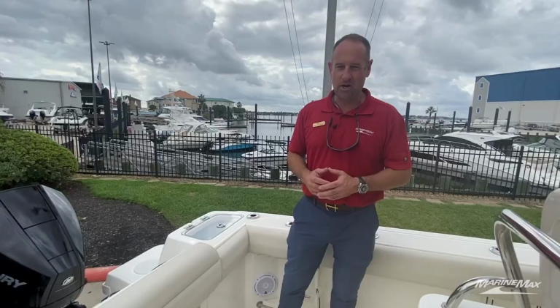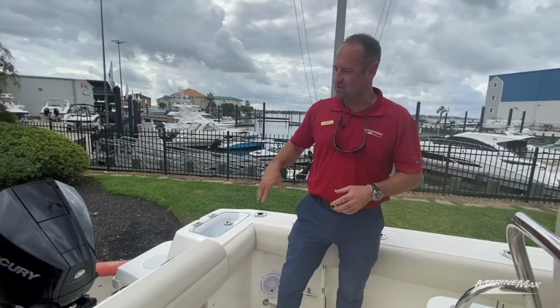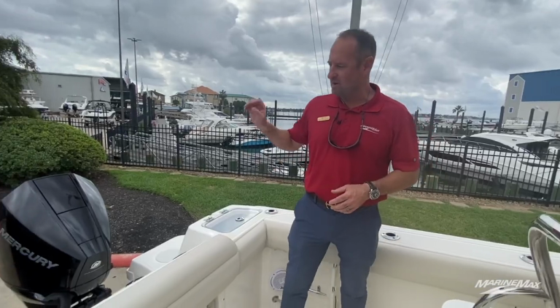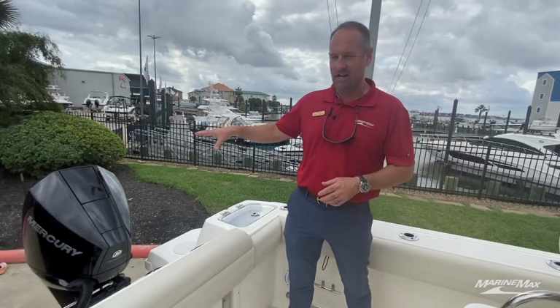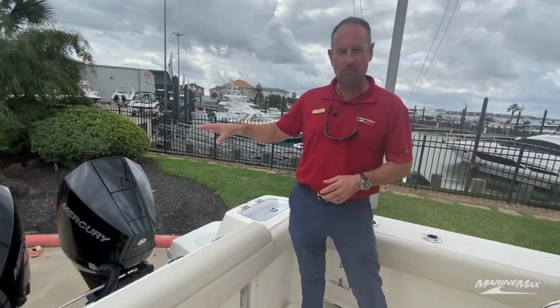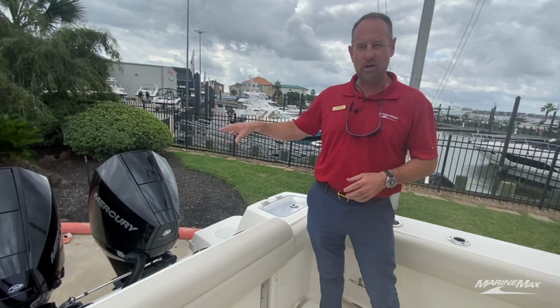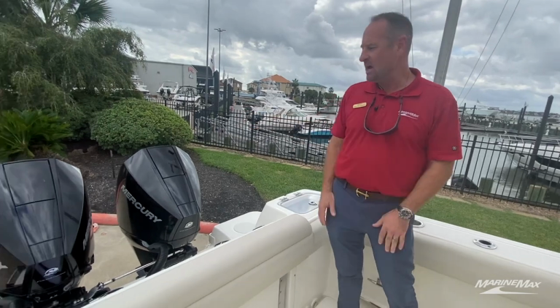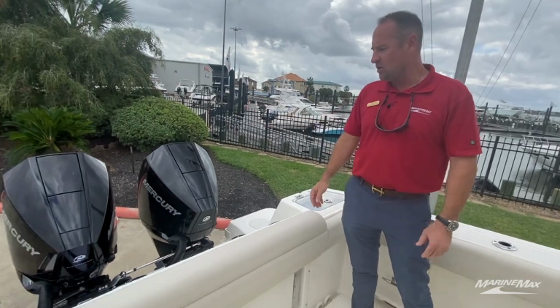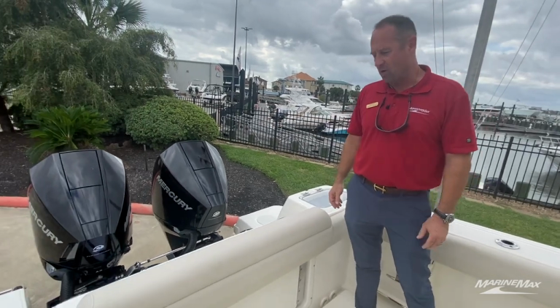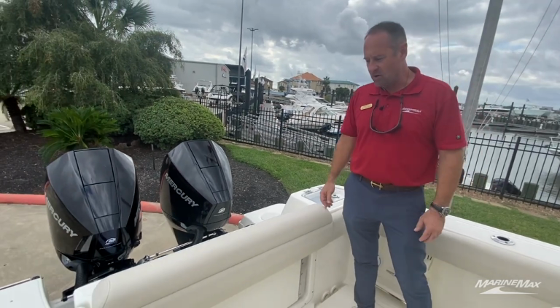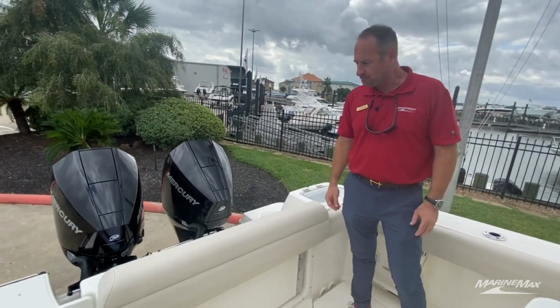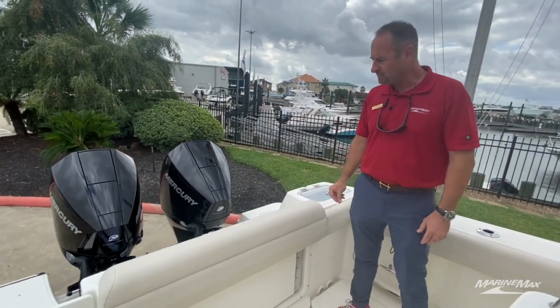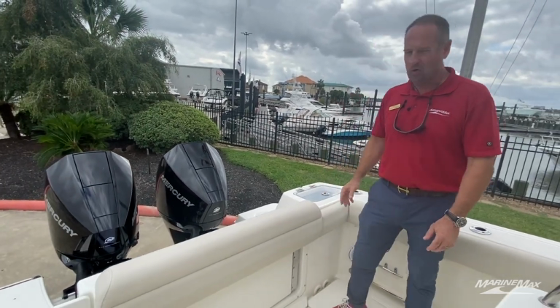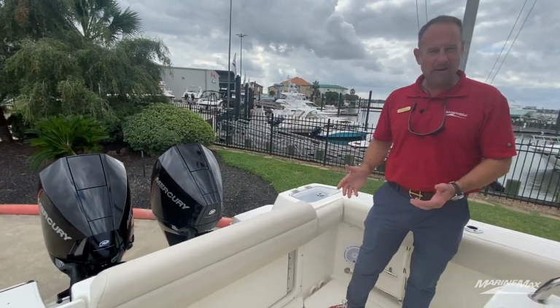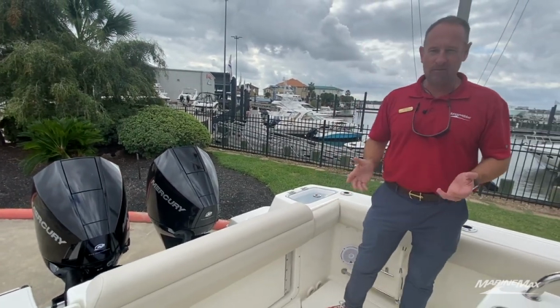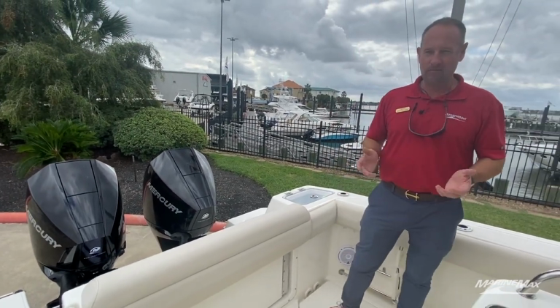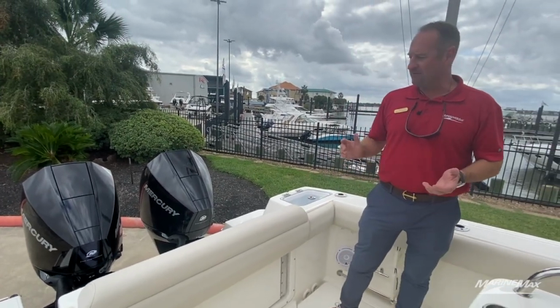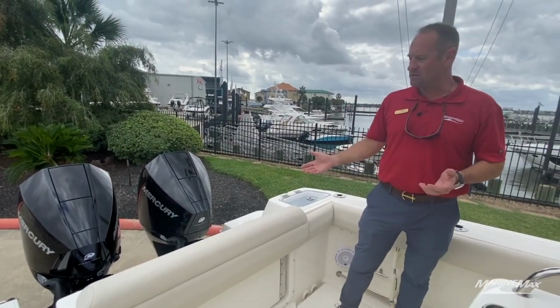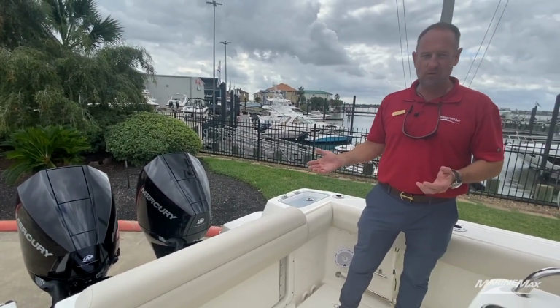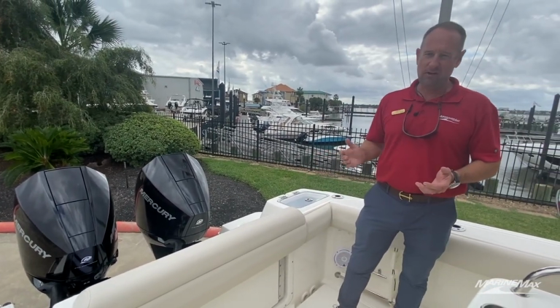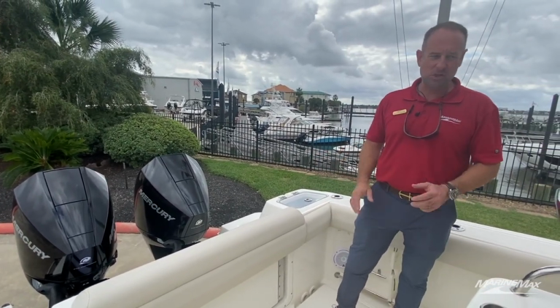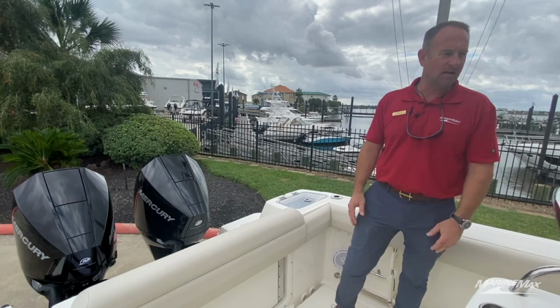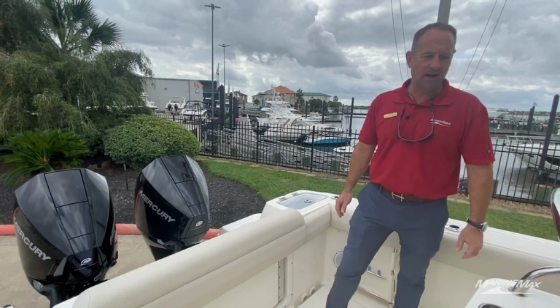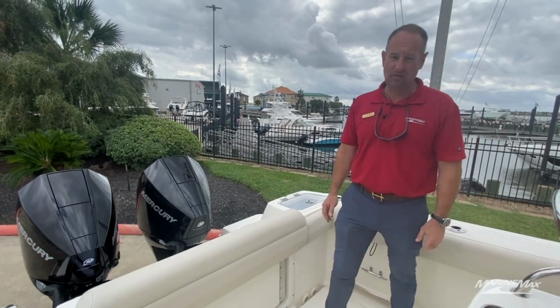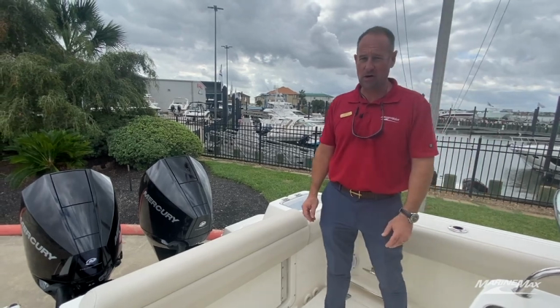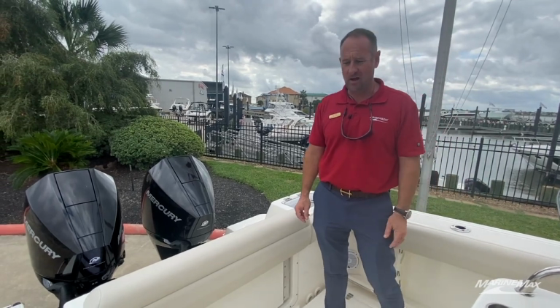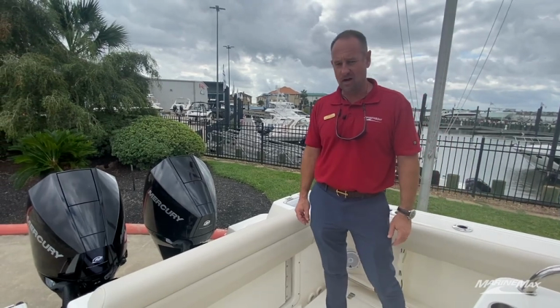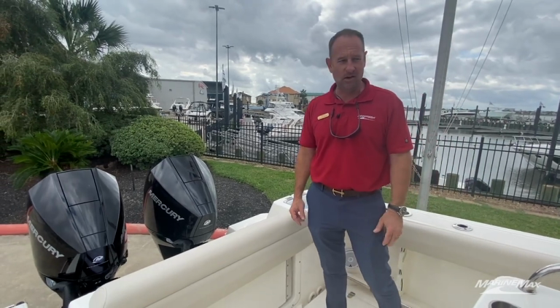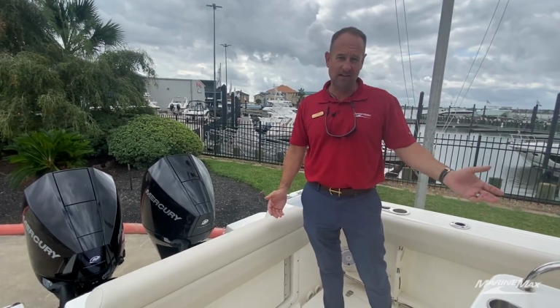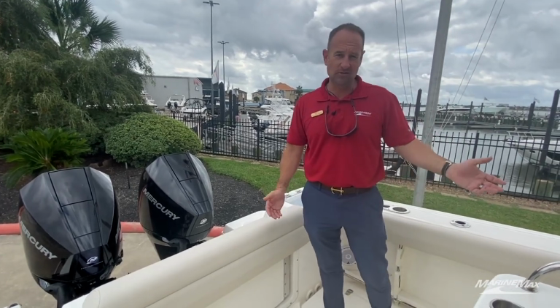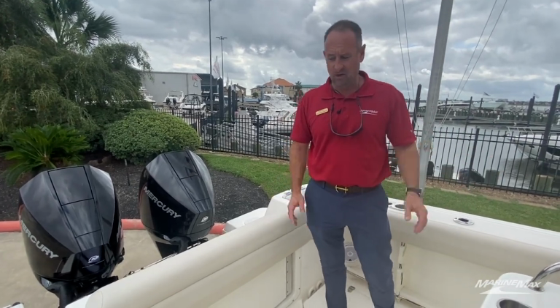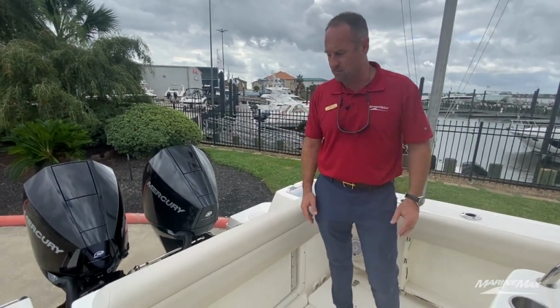This boat's powered by twin Mercury 200 Verados — great power for this boat, very efficient. You can cover a lot of ground with 150 gallons of fuel on this boat.